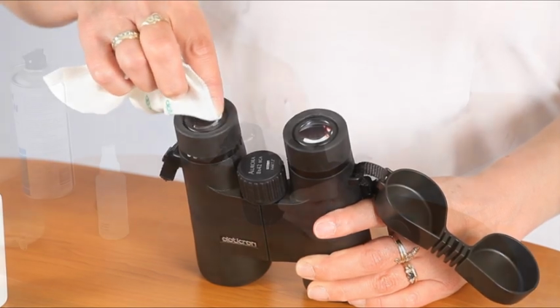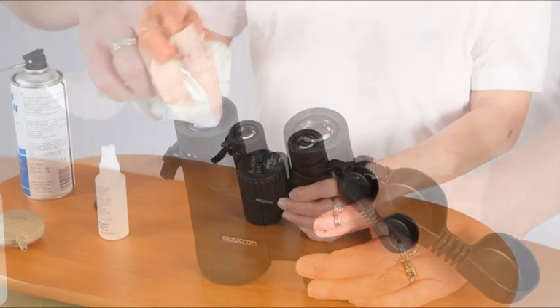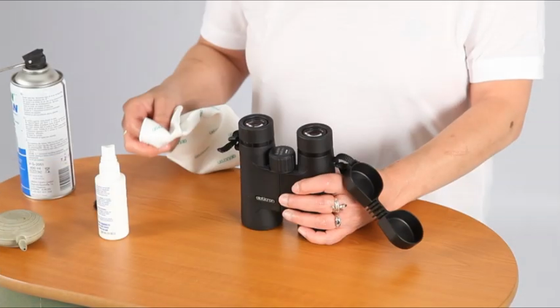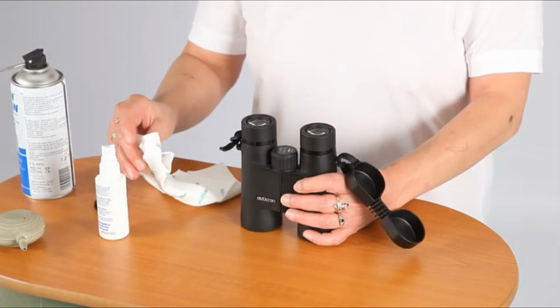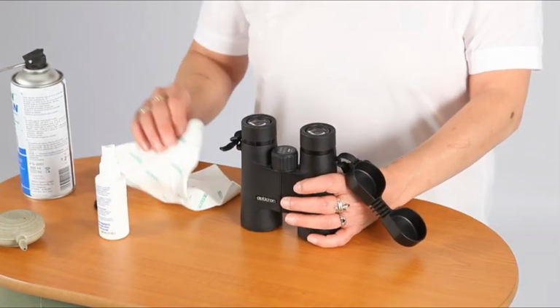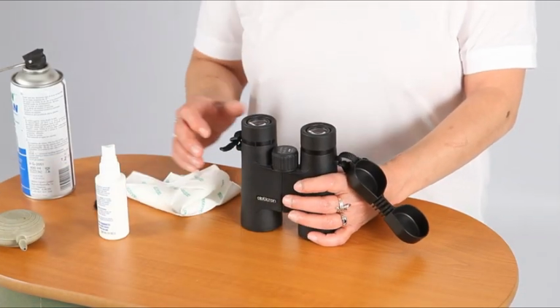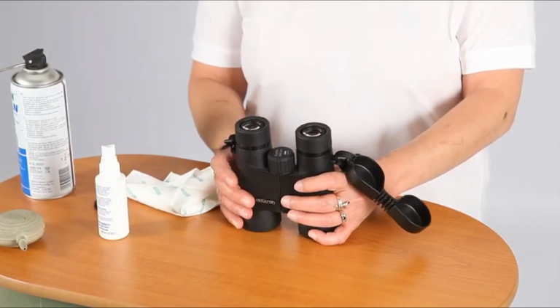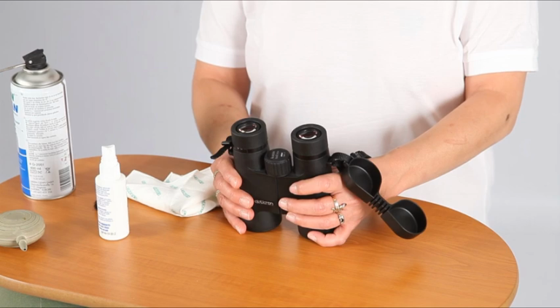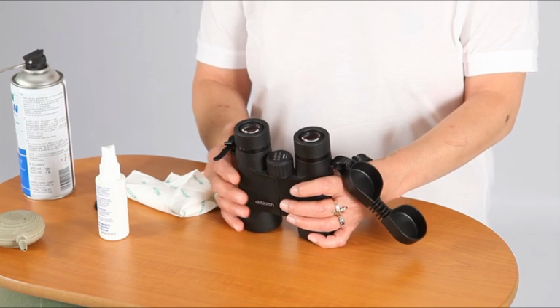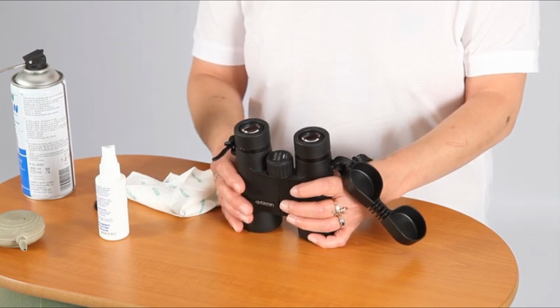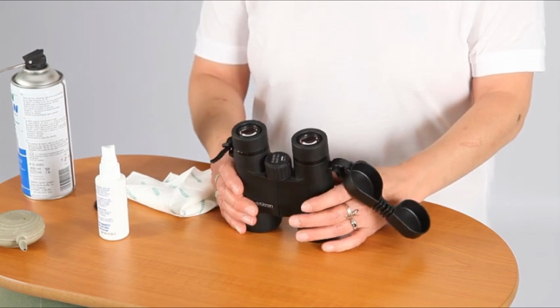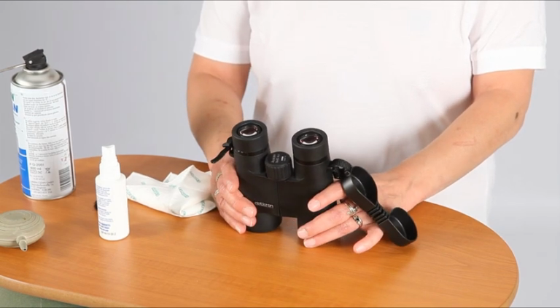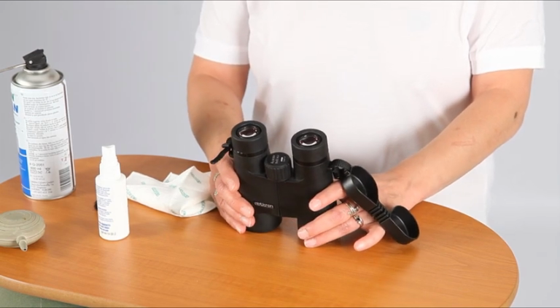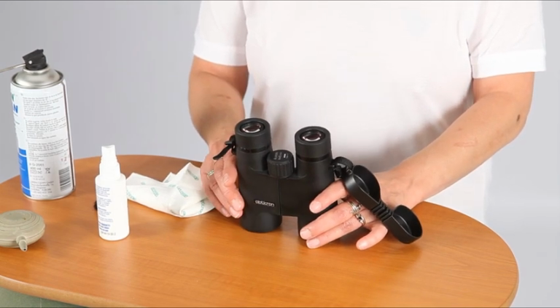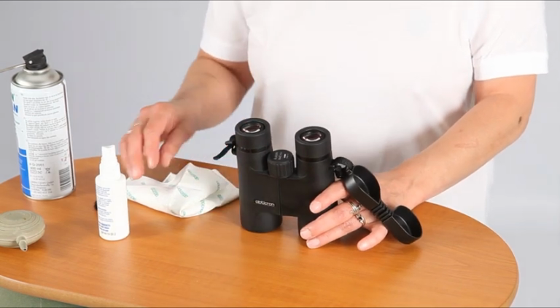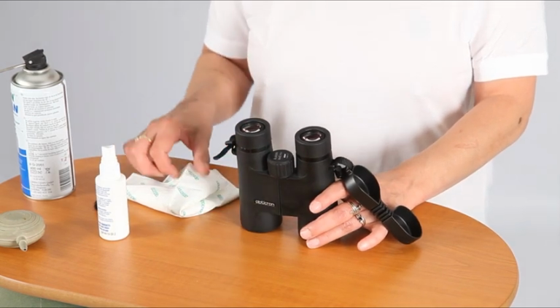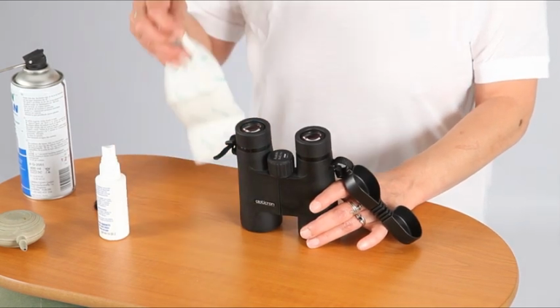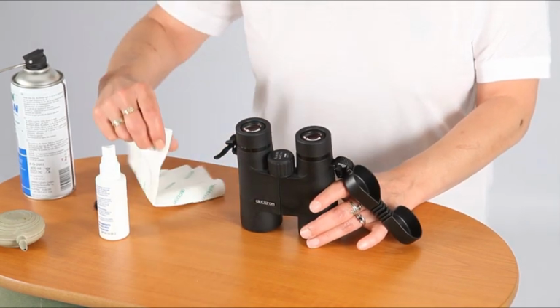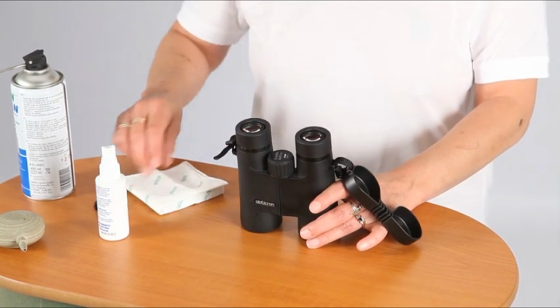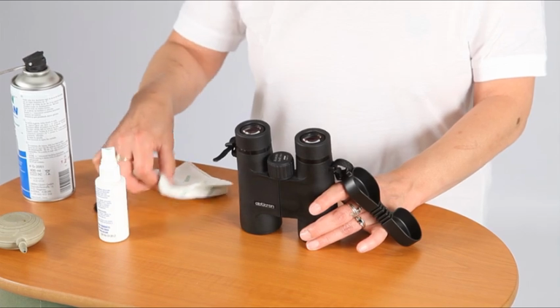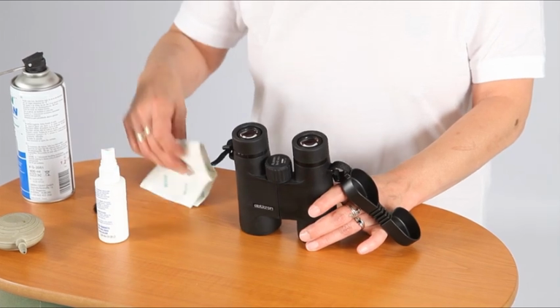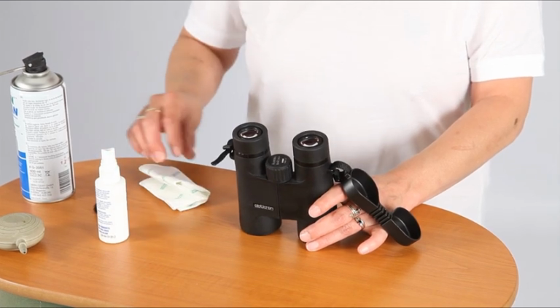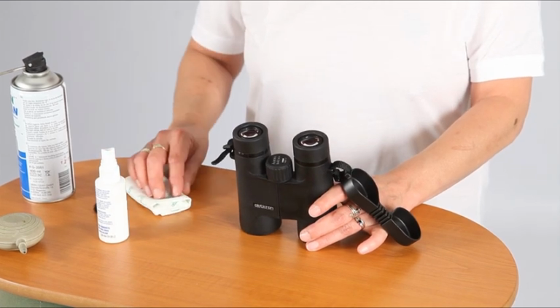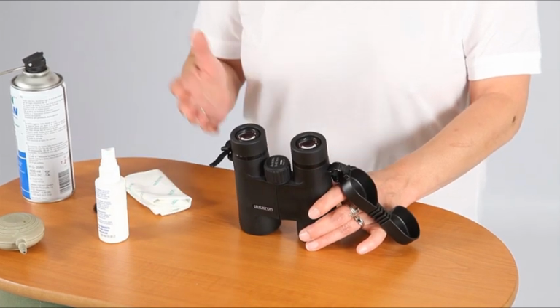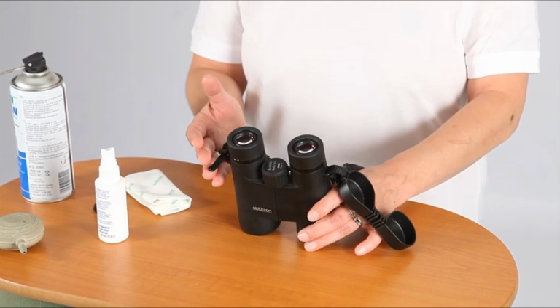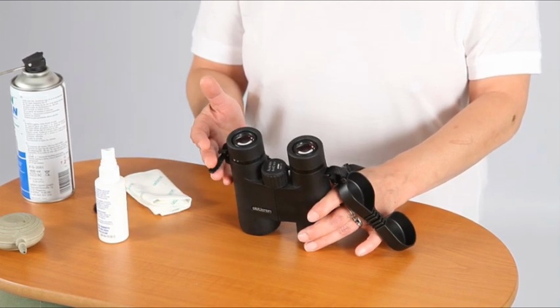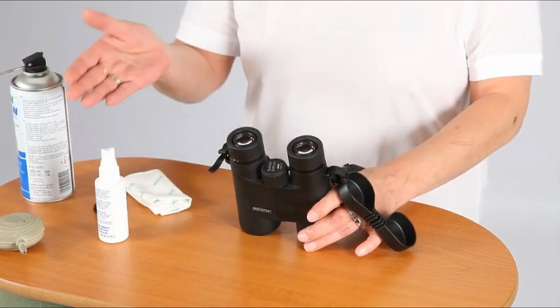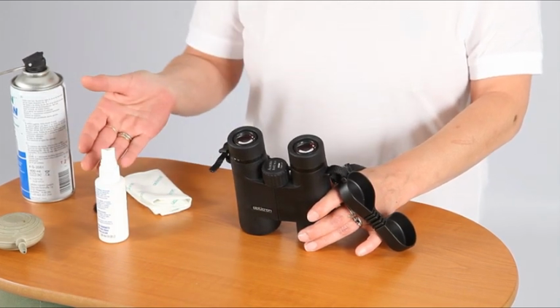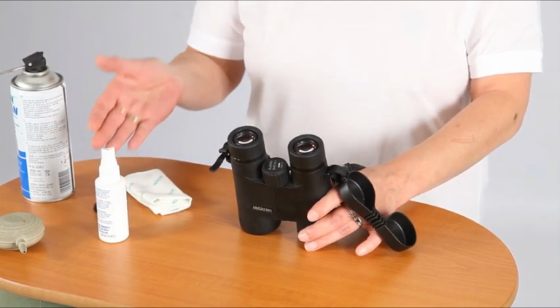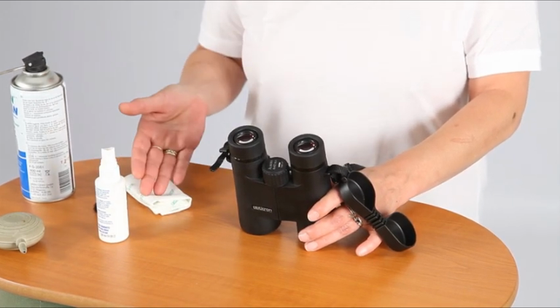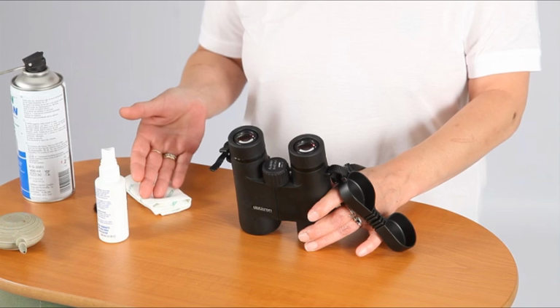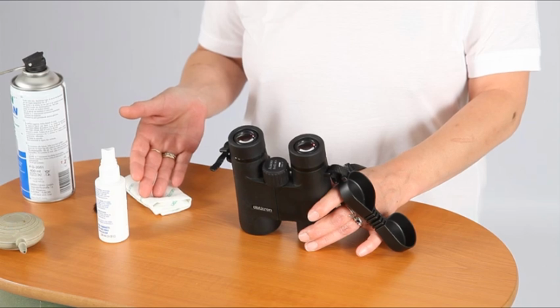If you don't have any cleaning fluid, breathe on the glass surface and then wipe with an optical cleaning cloth, preferably a microfiber cloth like this one, in a circular motion until the surface is clean. Repeat as necessary, using a different part of the cloth each time.